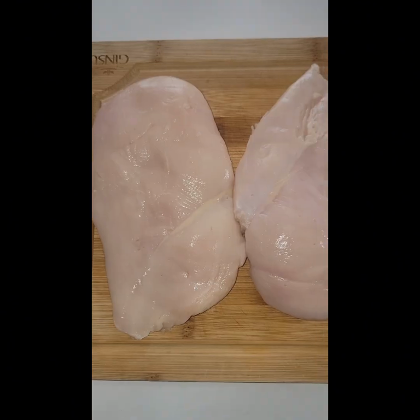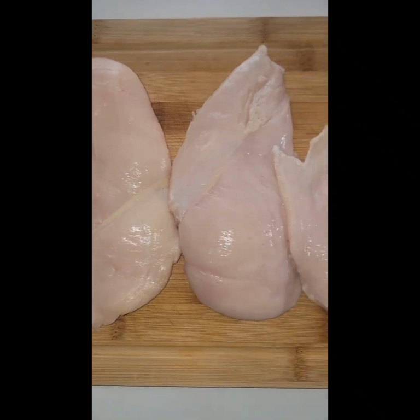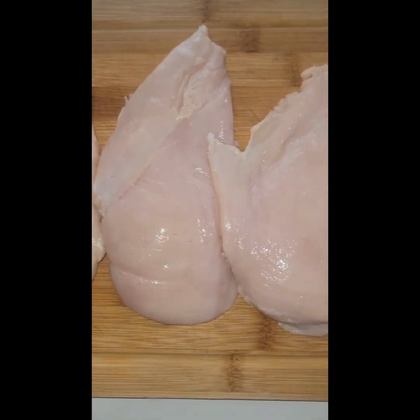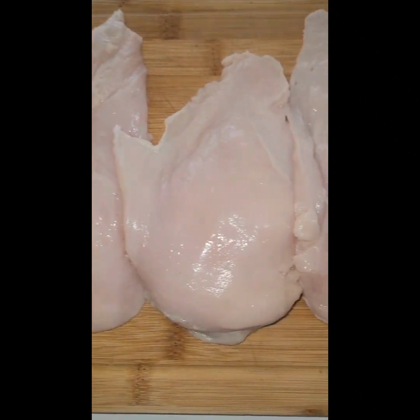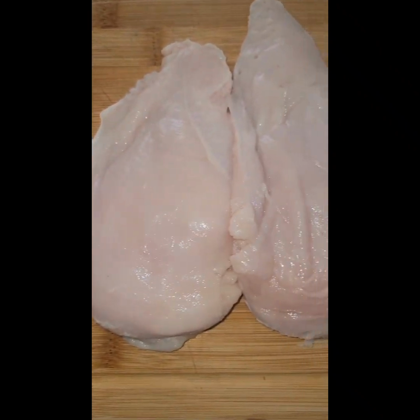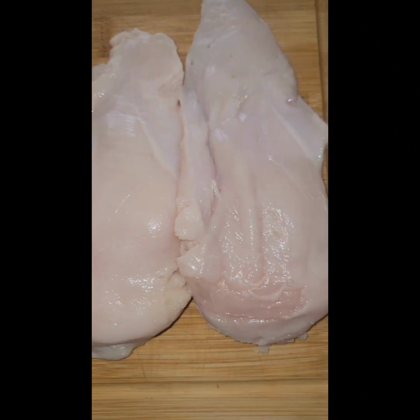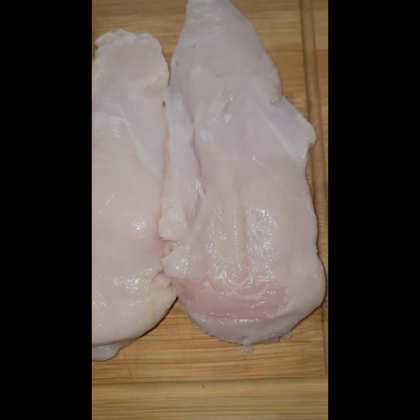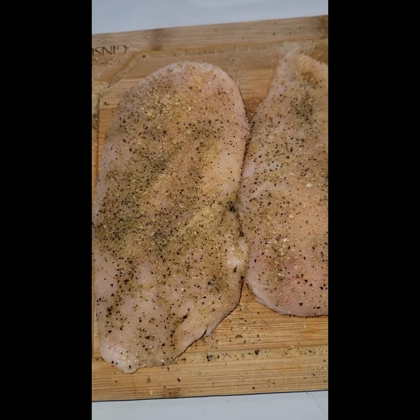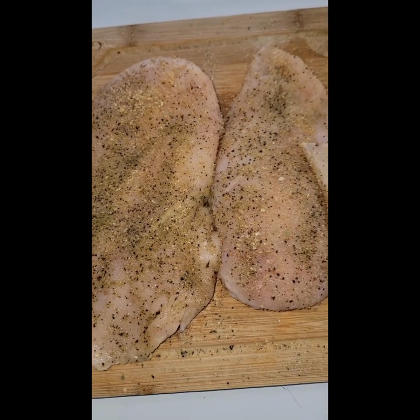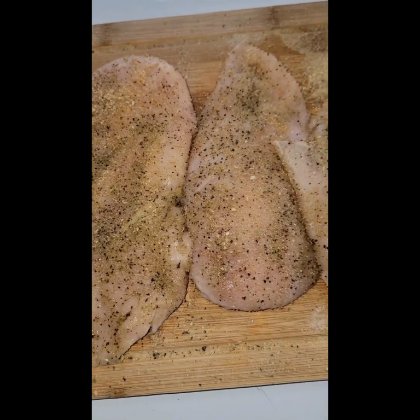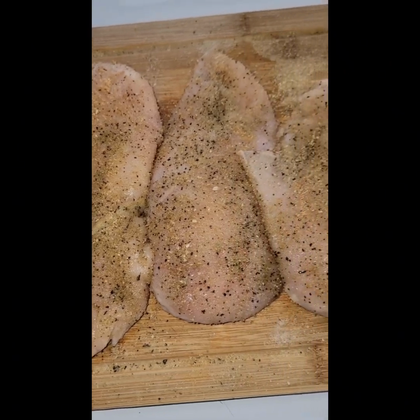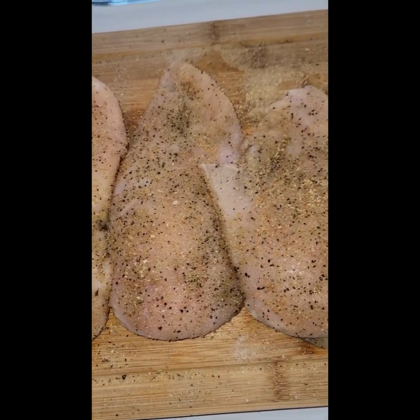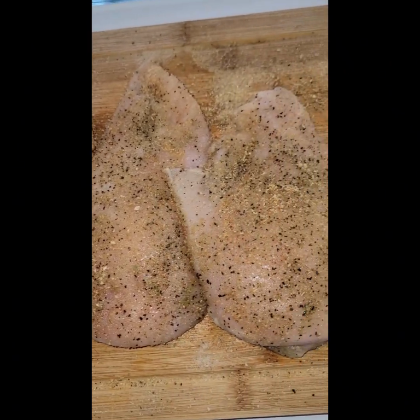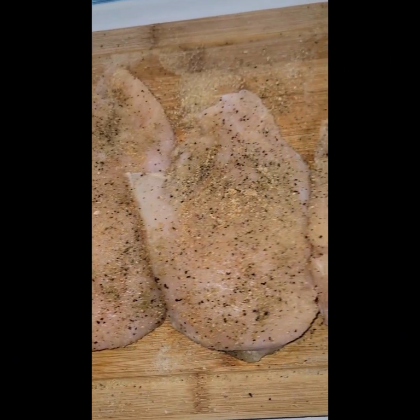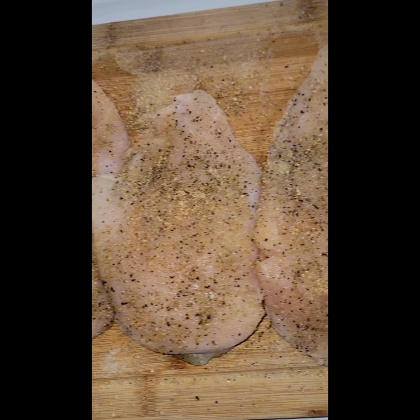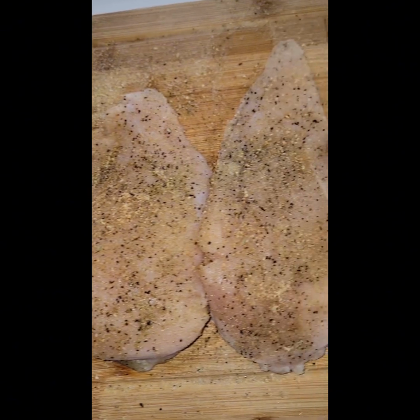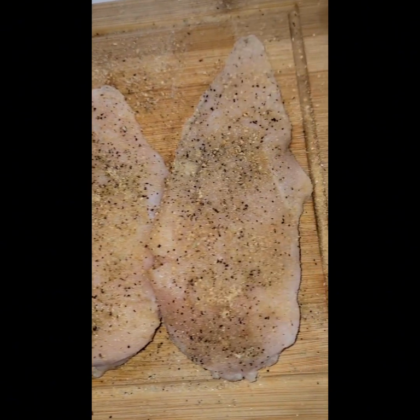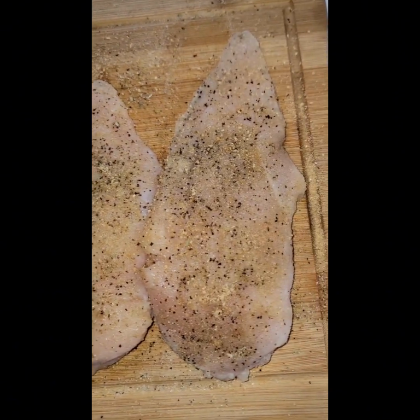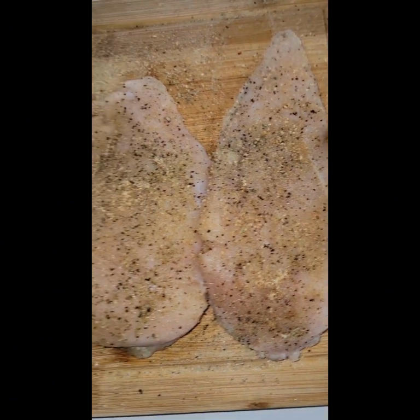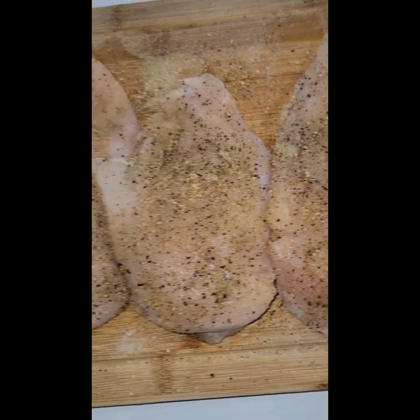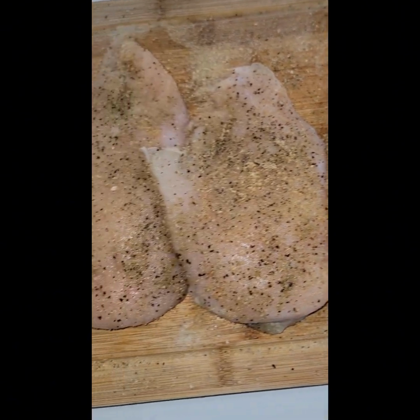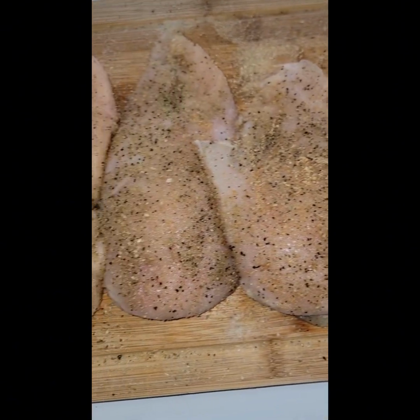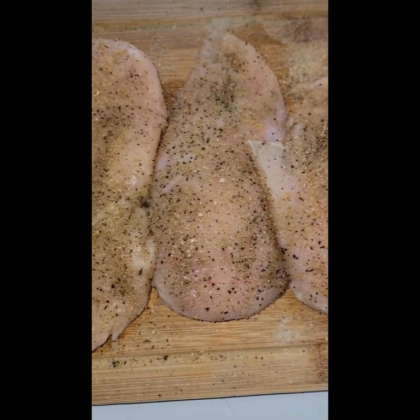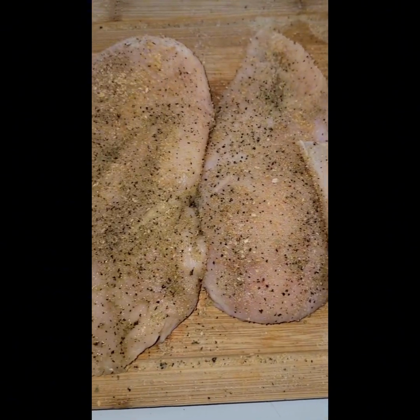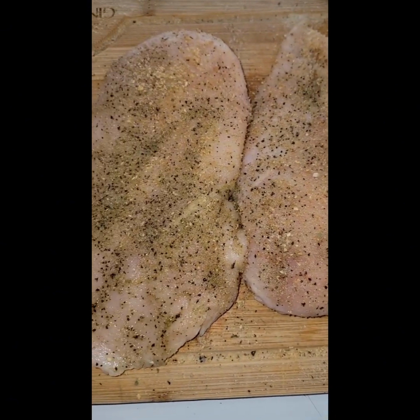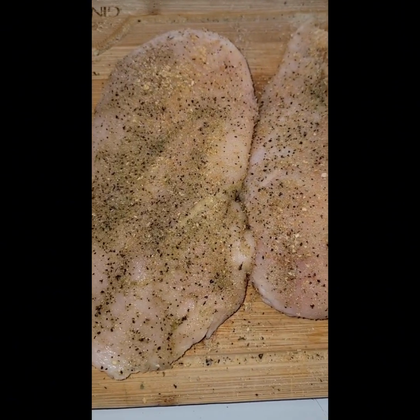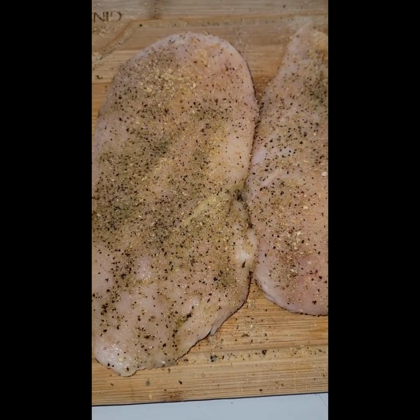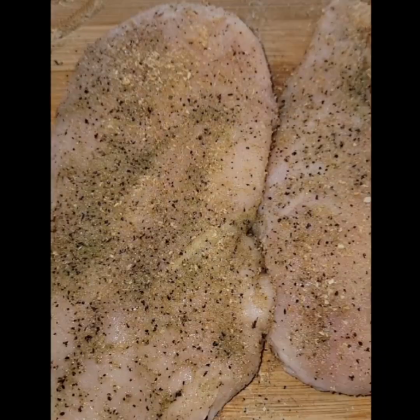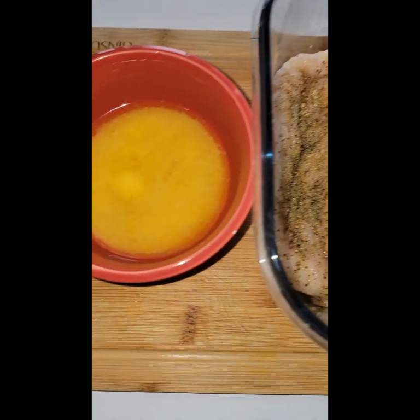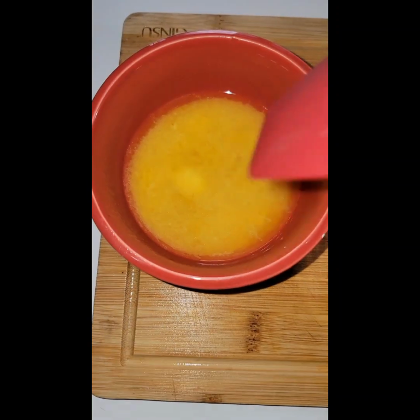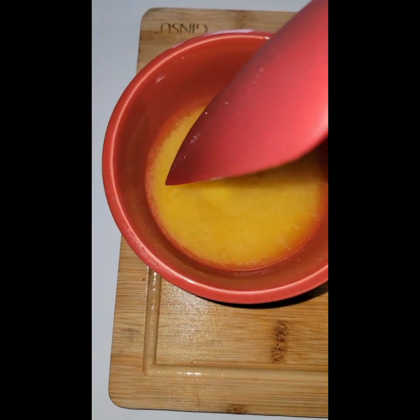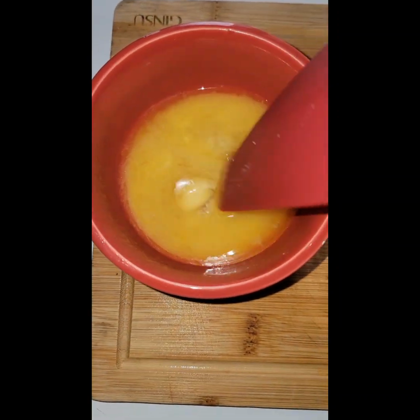Let's get into this chicken that has already been washed and cleaned. Now let's get into the flavor, baby. Season these babies with whatever seasoning of your choice. I use seven different flavors to get the taste I desire. More flavor, more flavor.